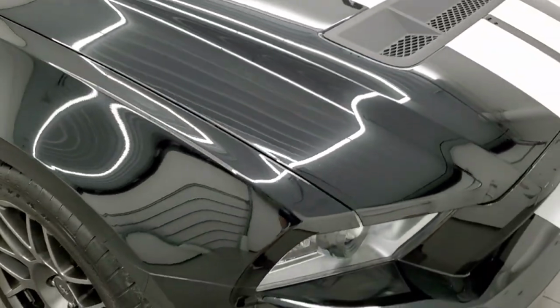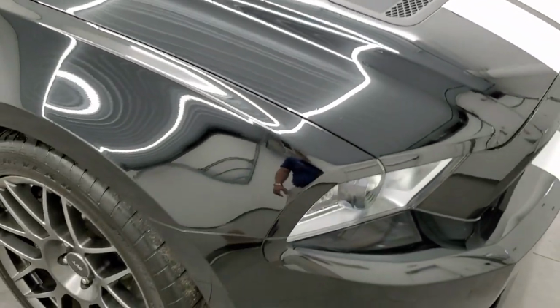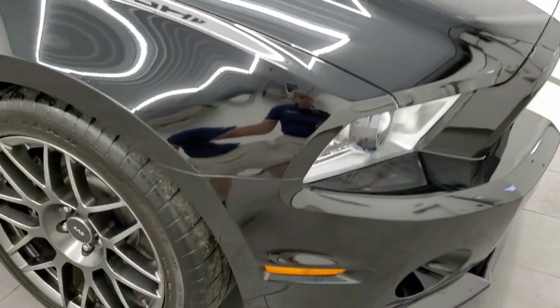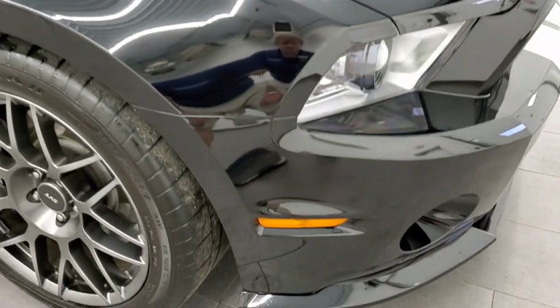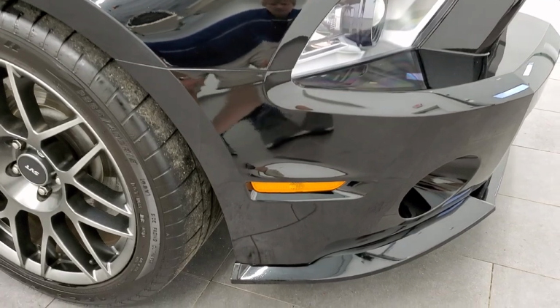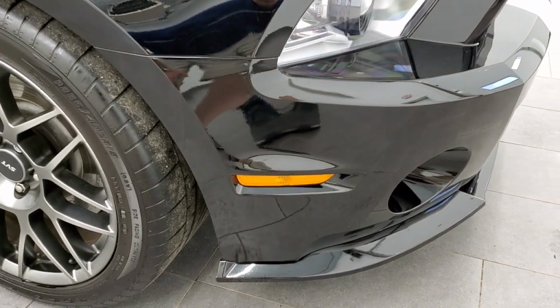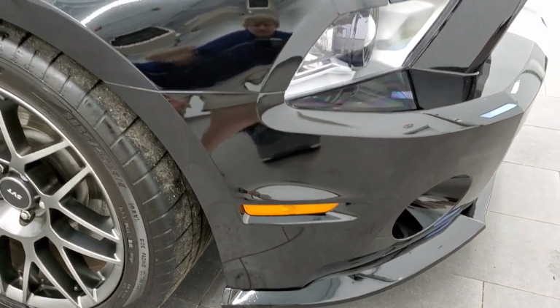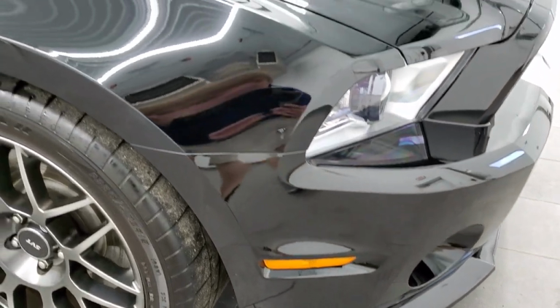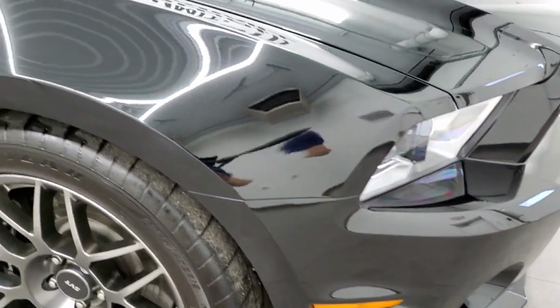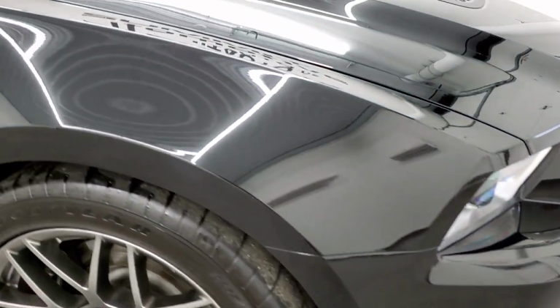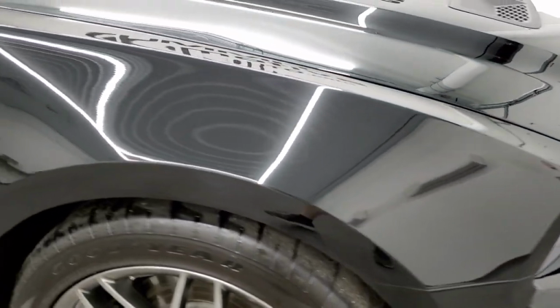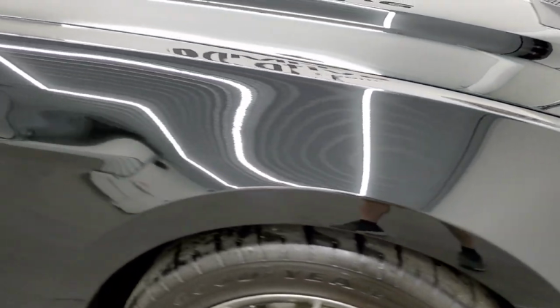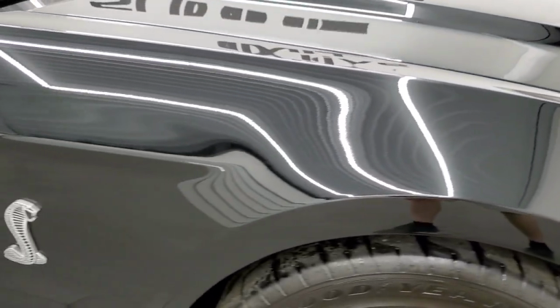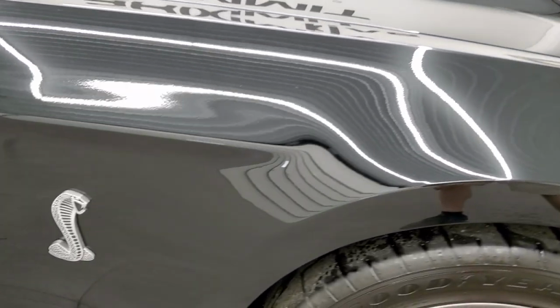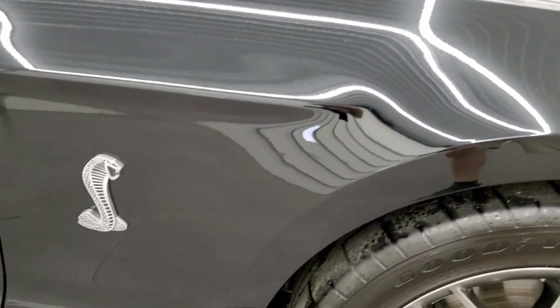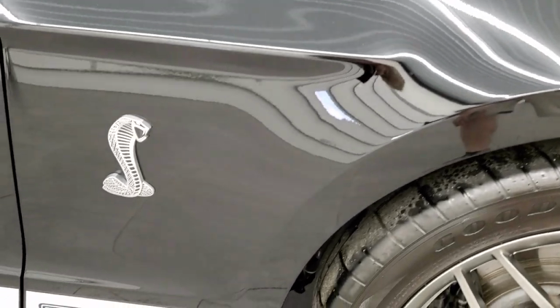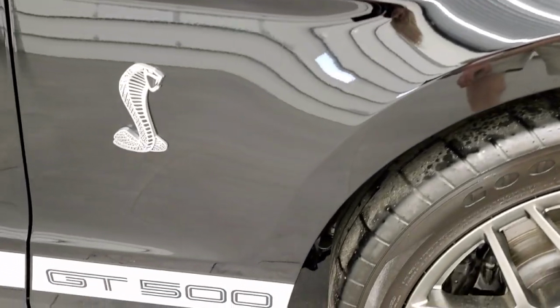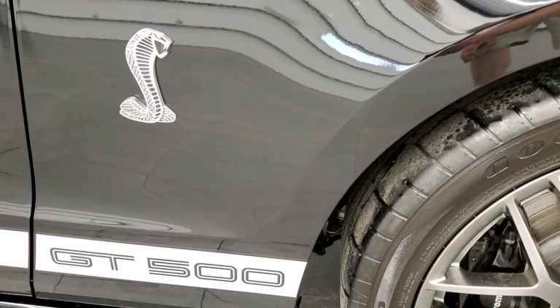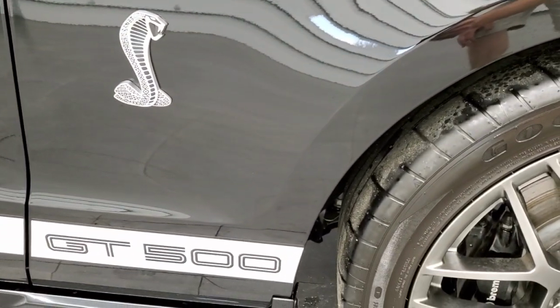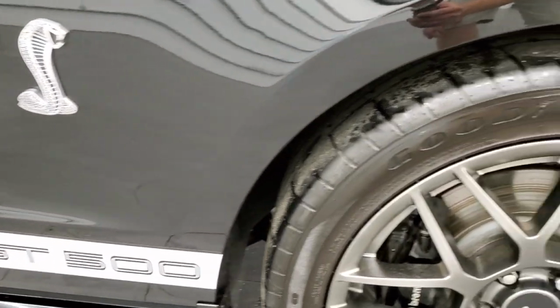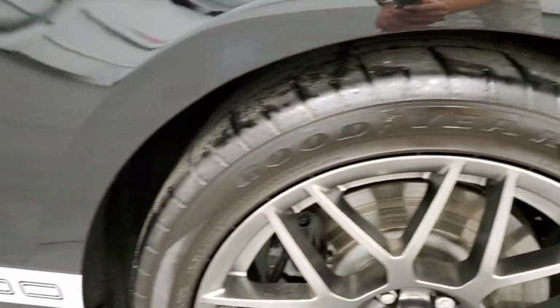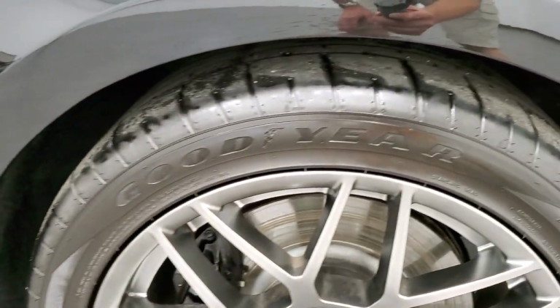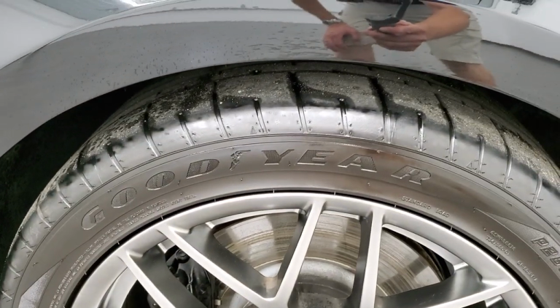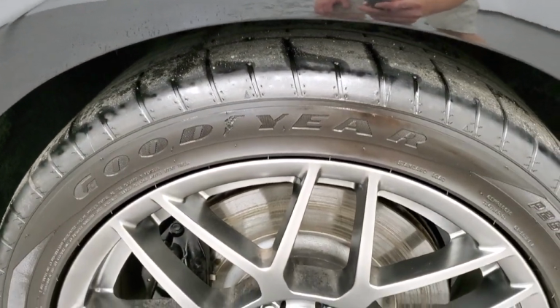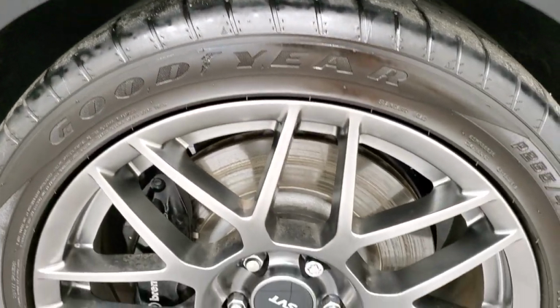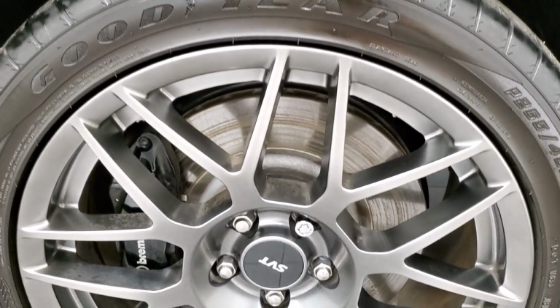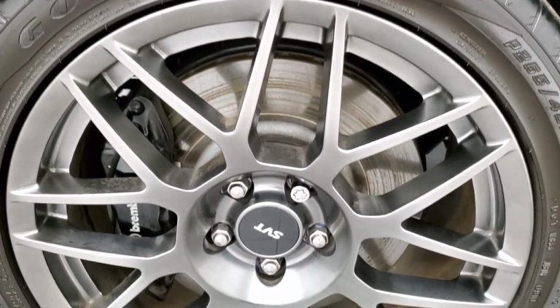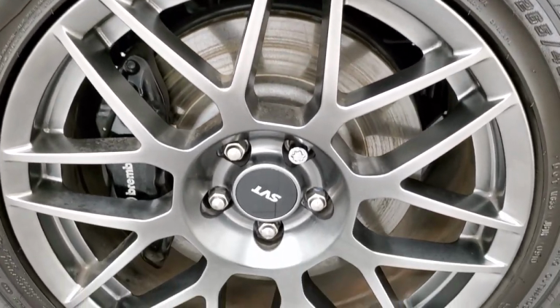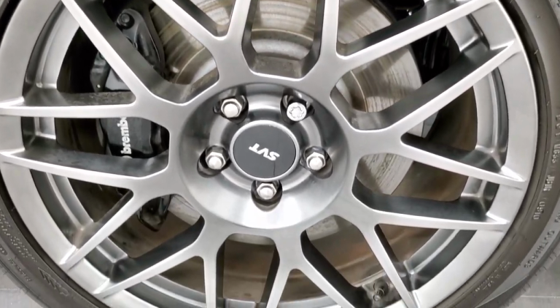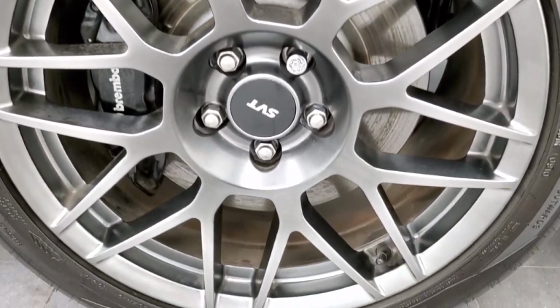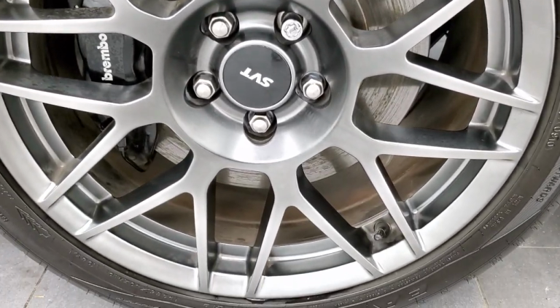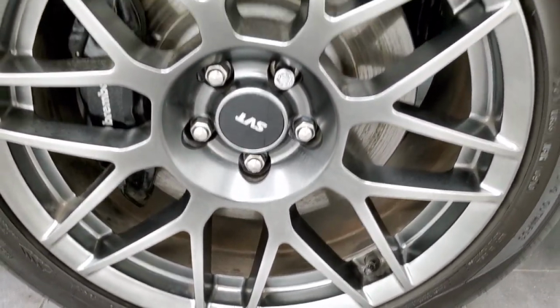Passenger side front fender is in nice condition as well — no dents, no dings. And the passenger side rim has no scuffs or scrapes on there. Looks really good.